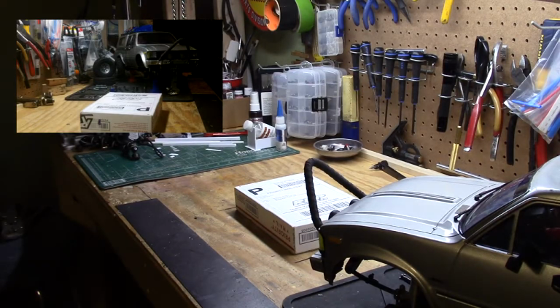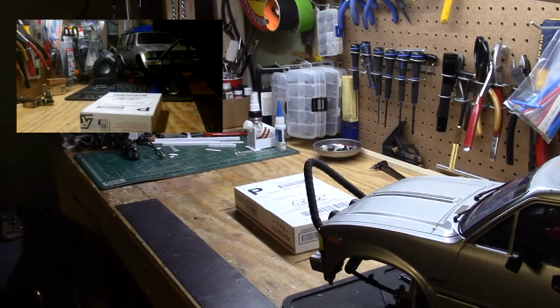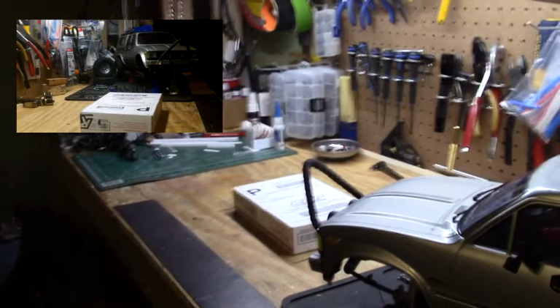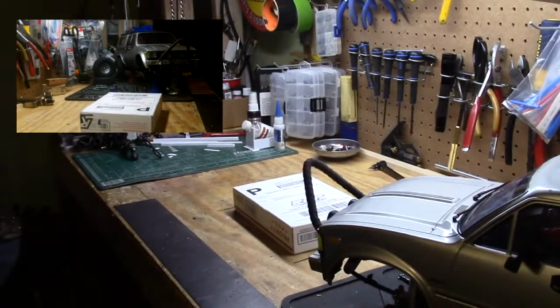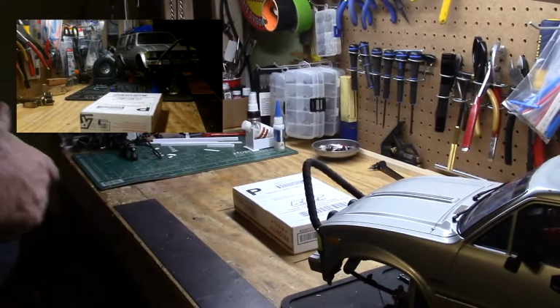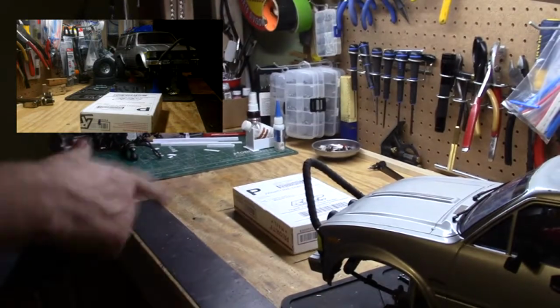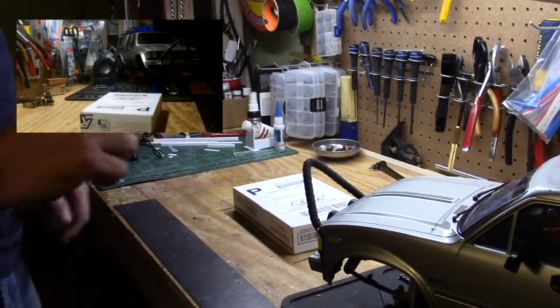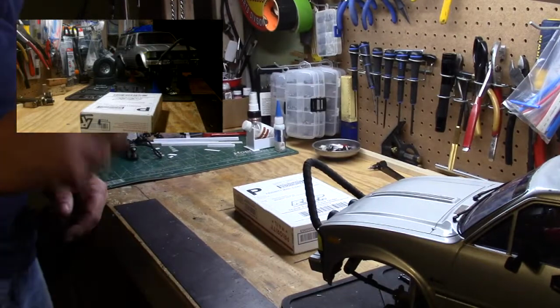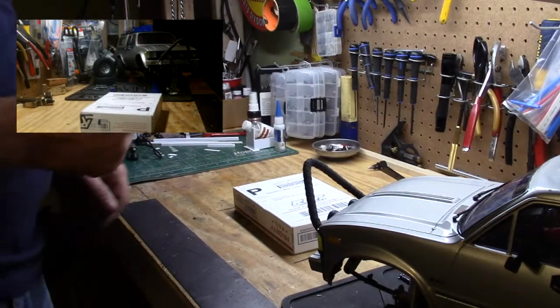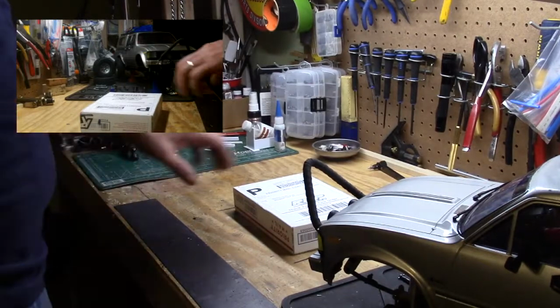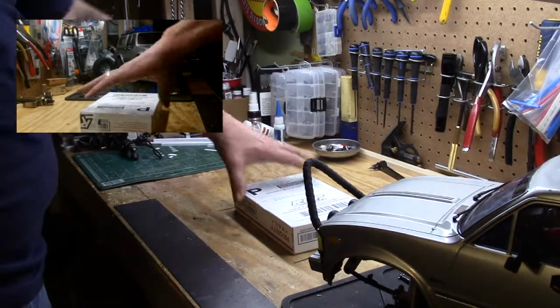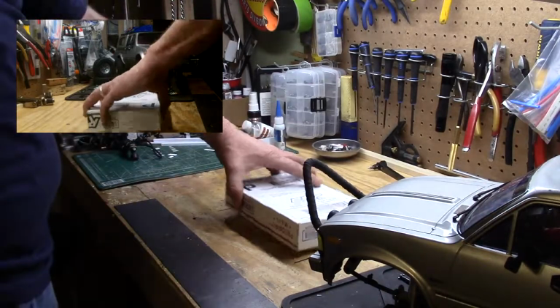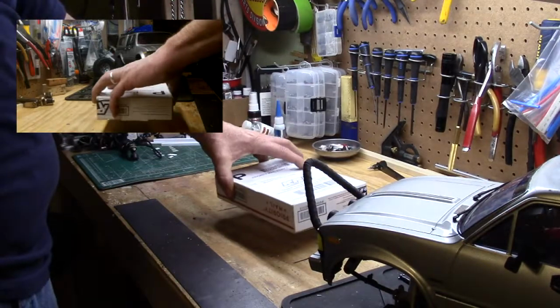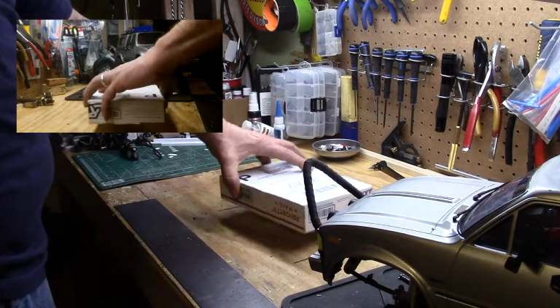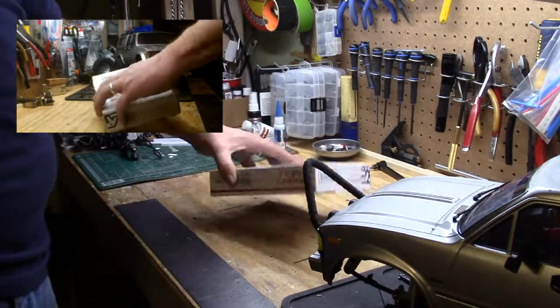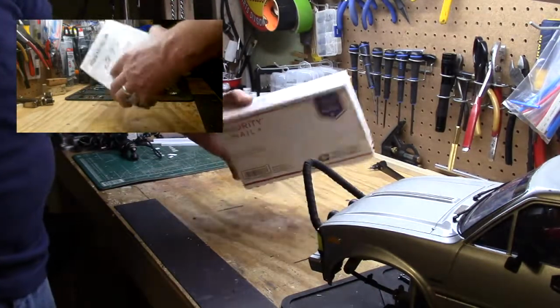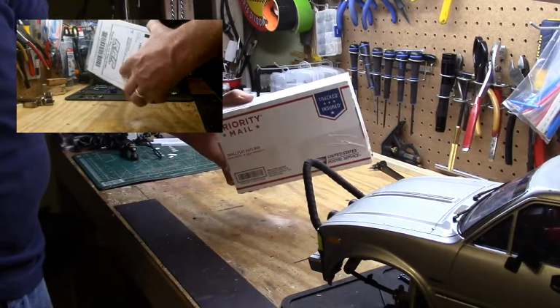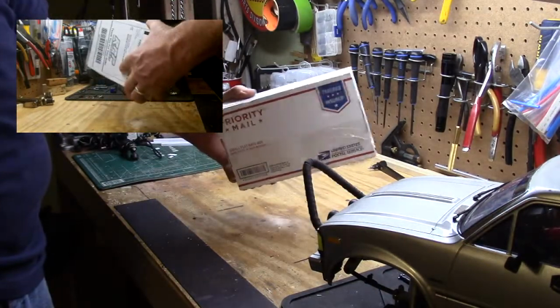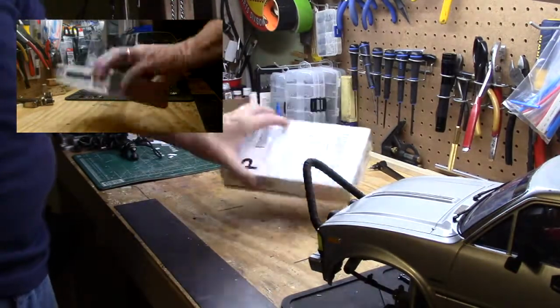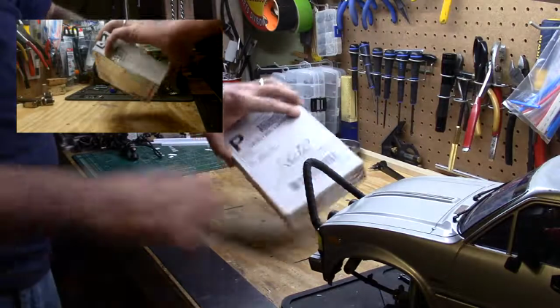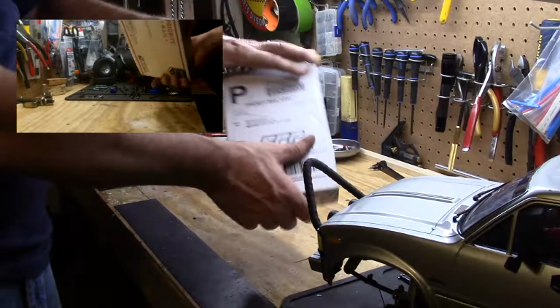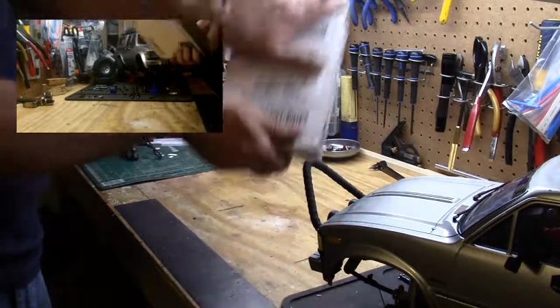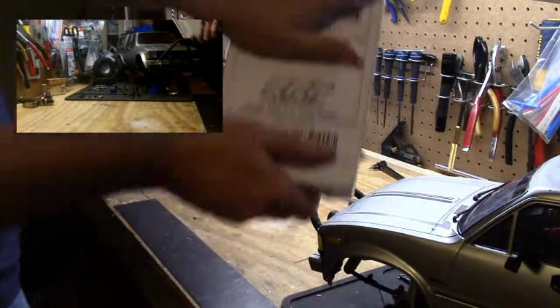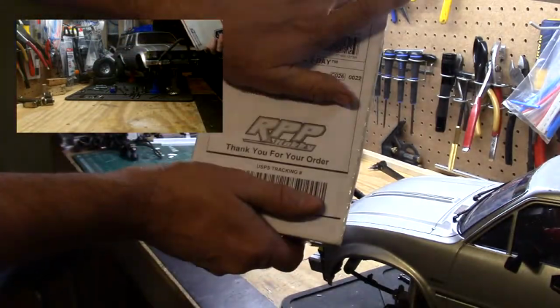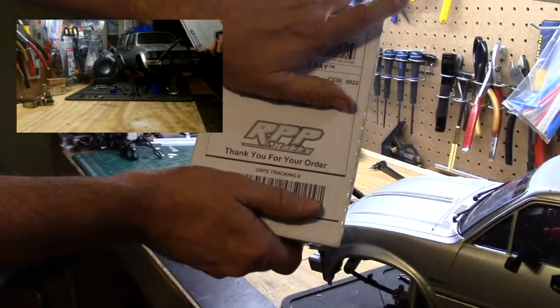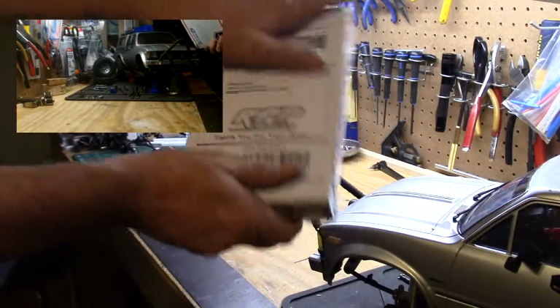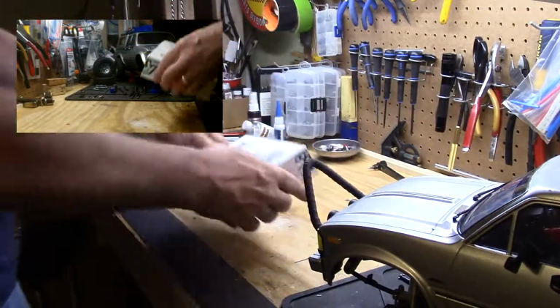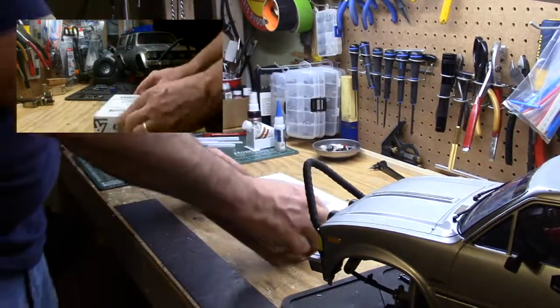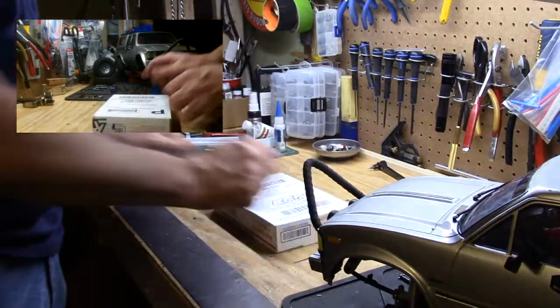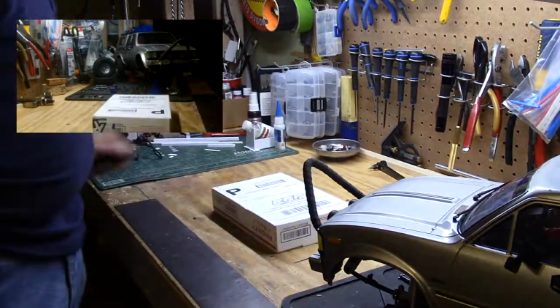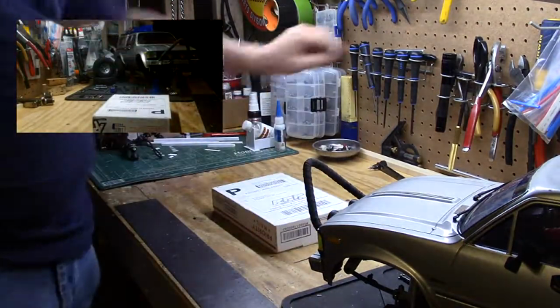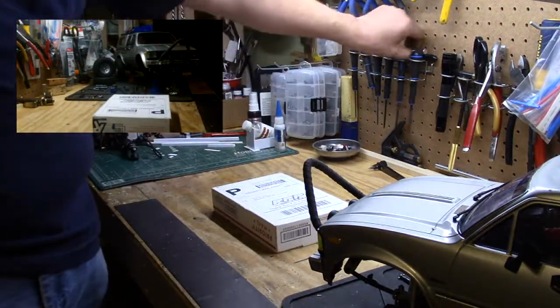Good afternoon YouTube, Skip with RC Exploits Oklahoma City. Got a little package in the mail from RPP, so let's see what we got.